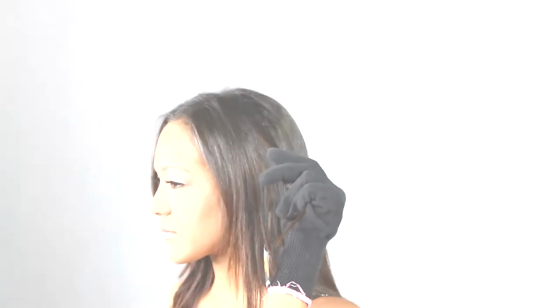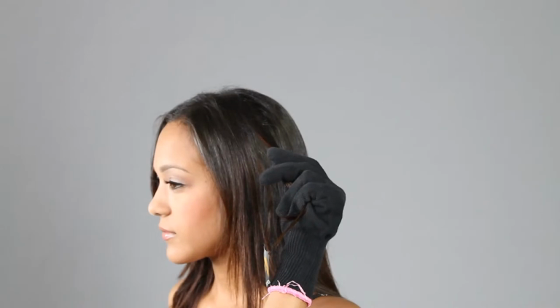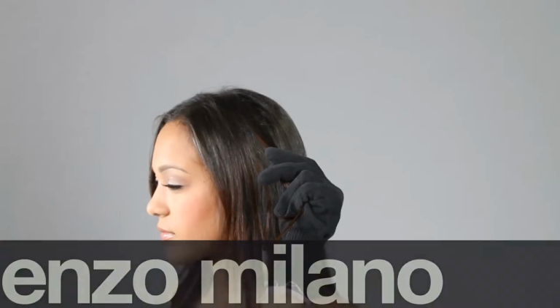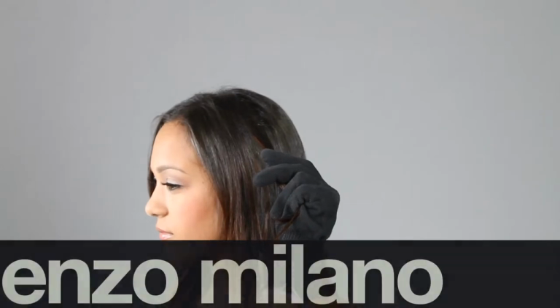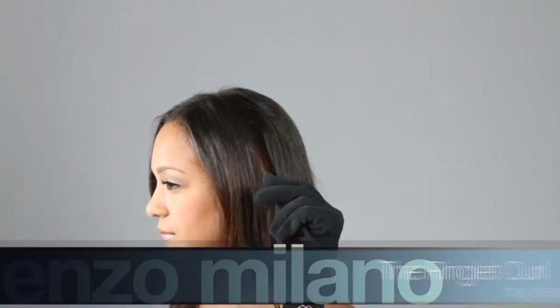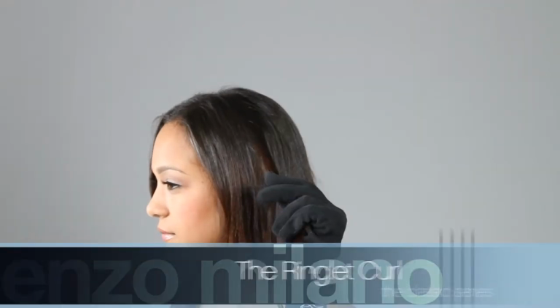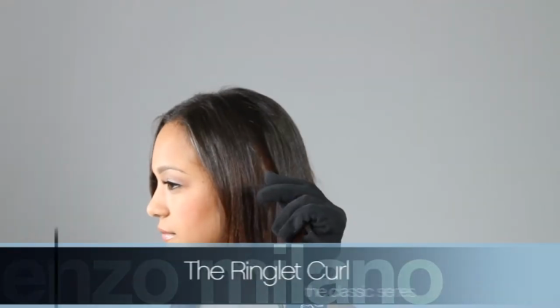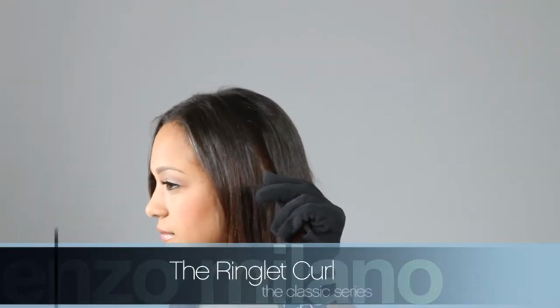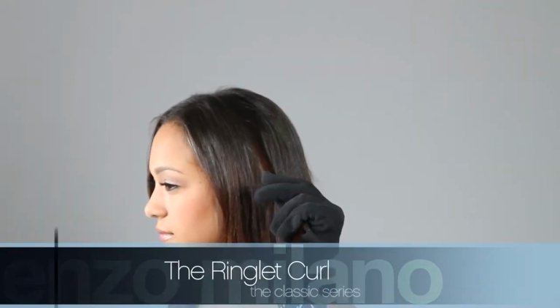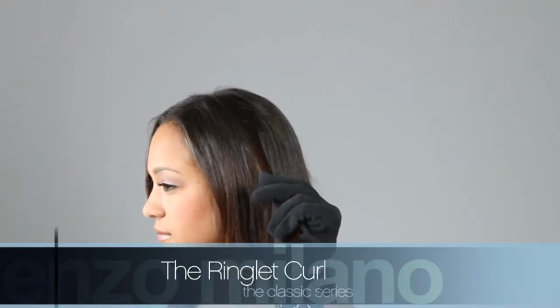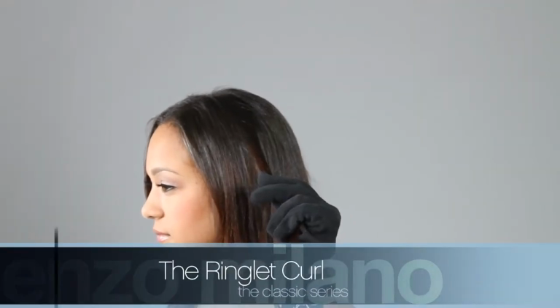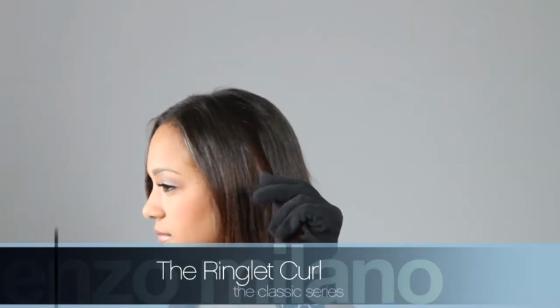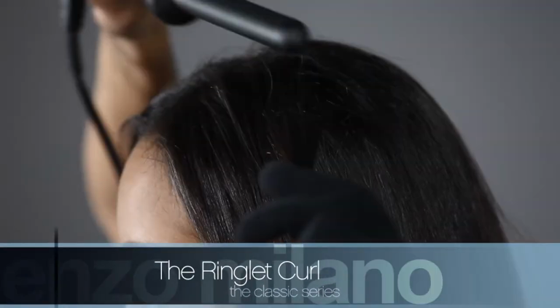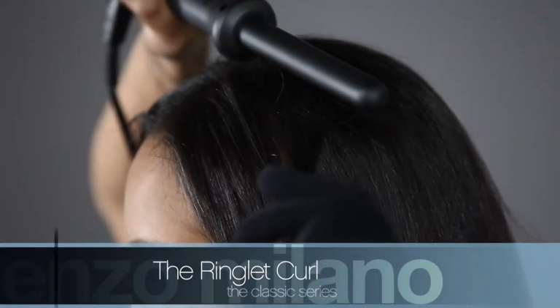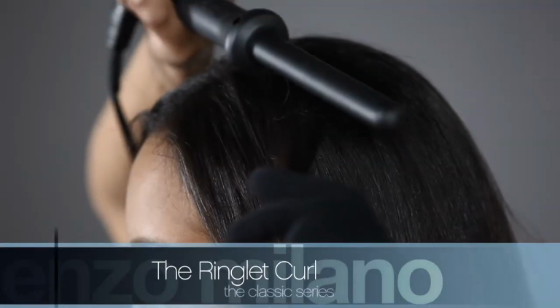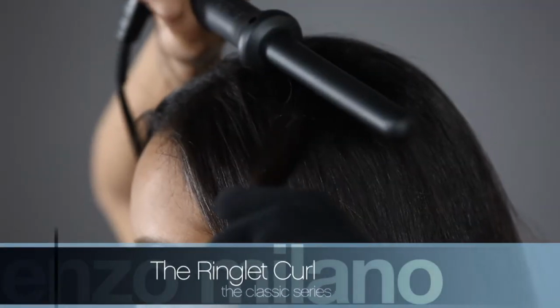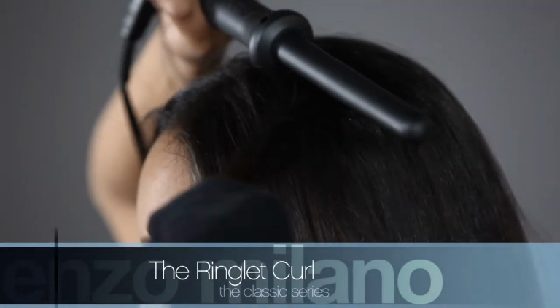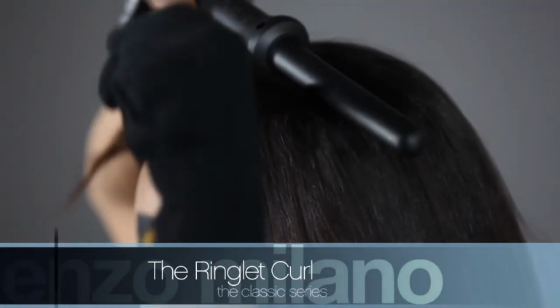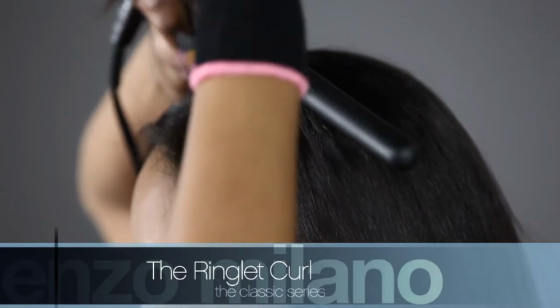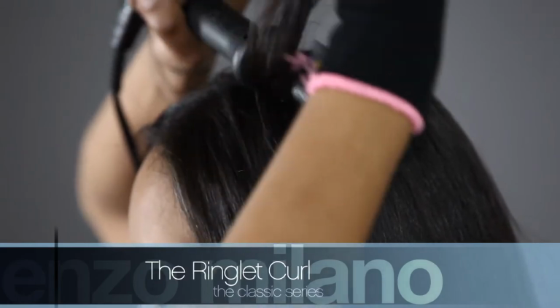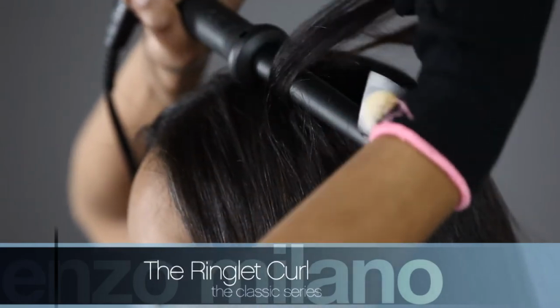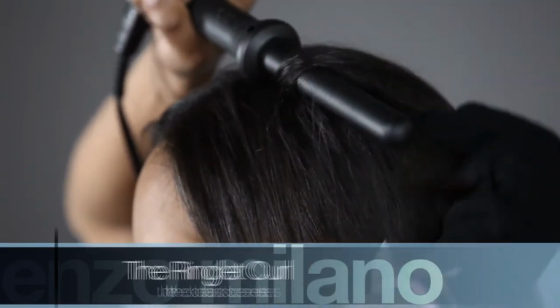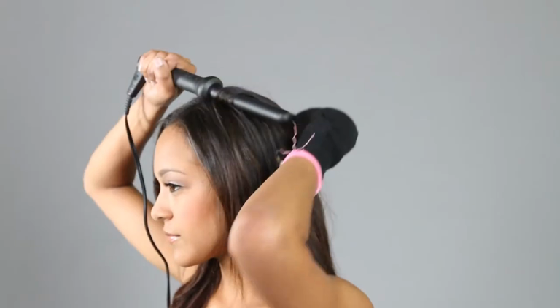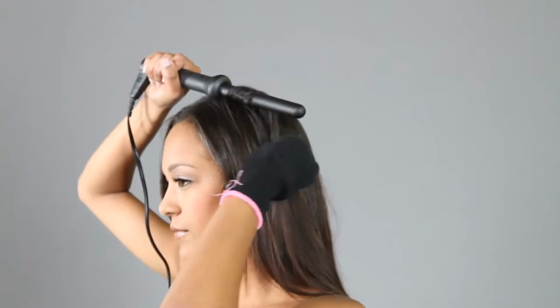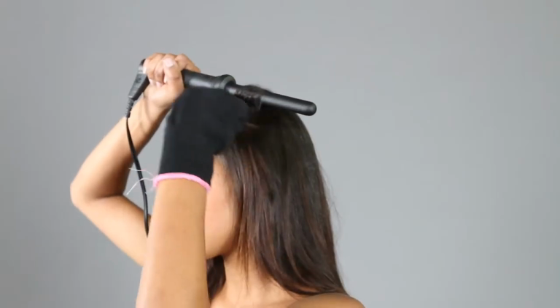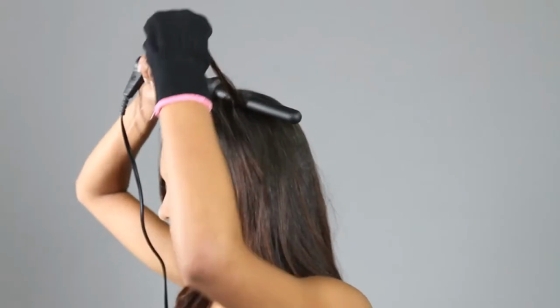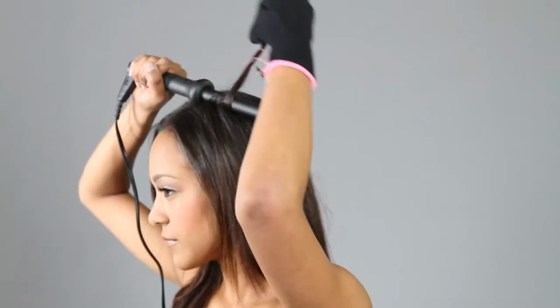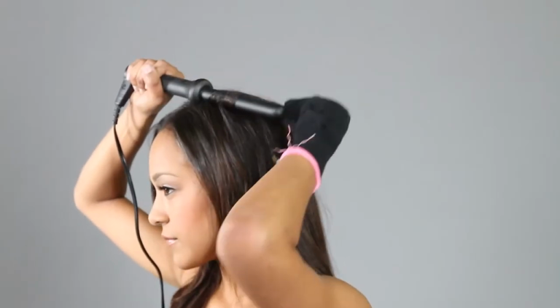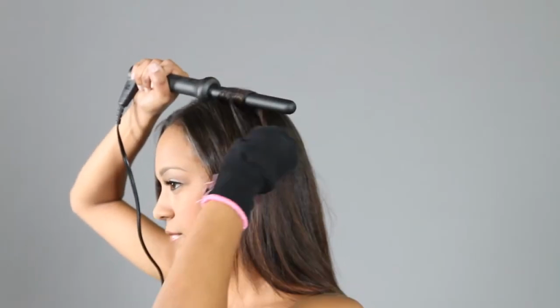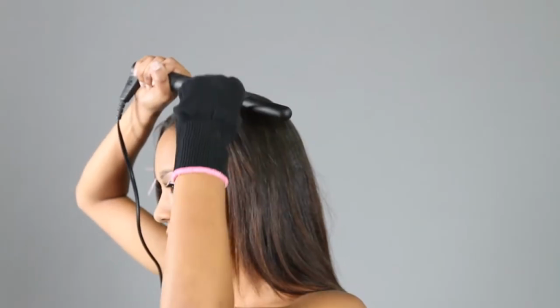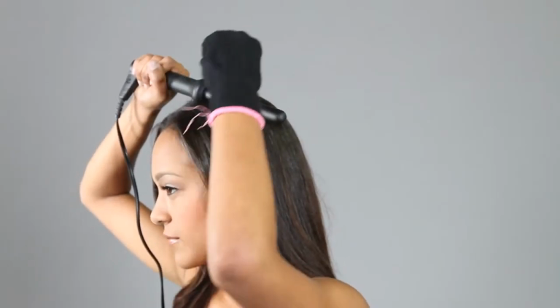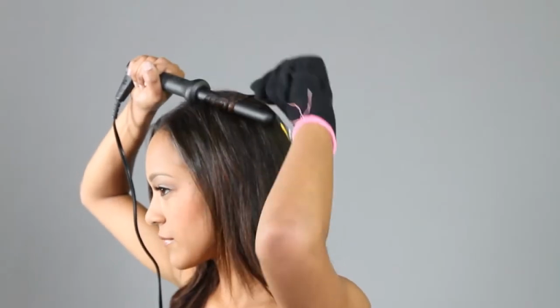Consumer ringlet. Select a small to medium strand of hair. Place the iron close to the root of the hair. Wrap the hair side by side, never overlapping, from root to tip.